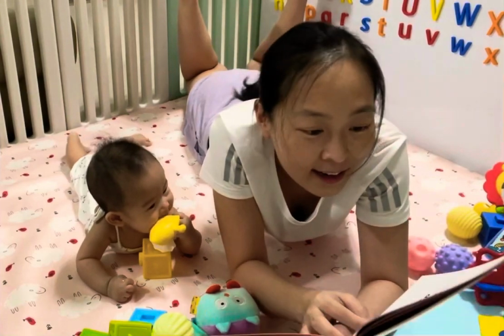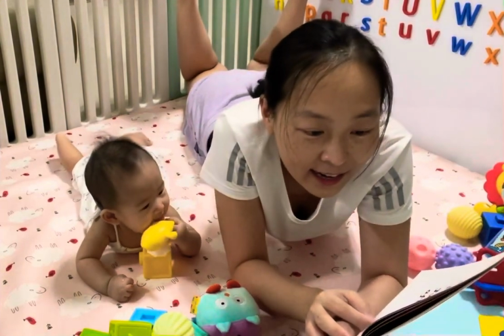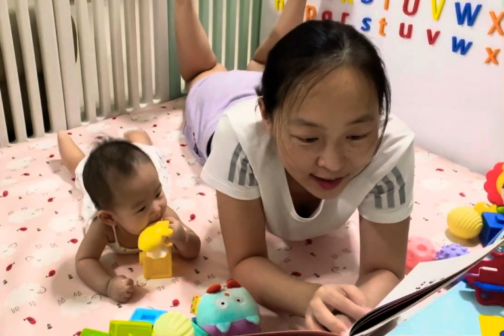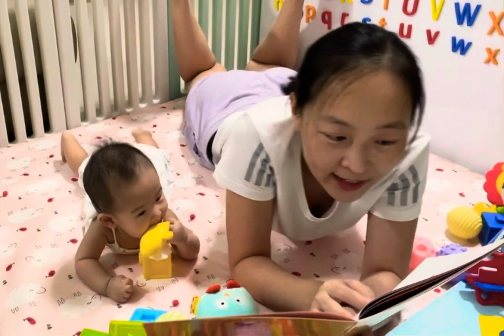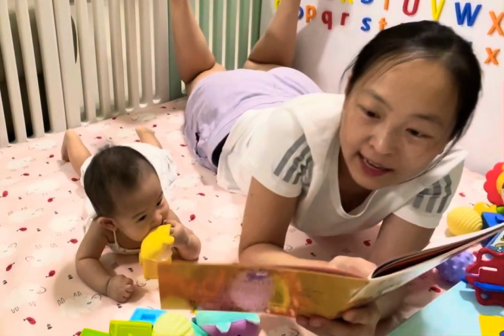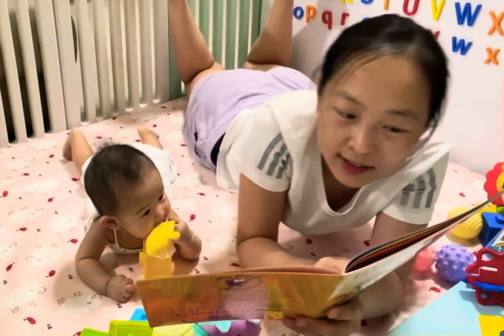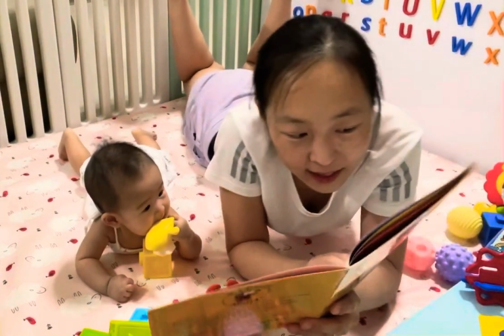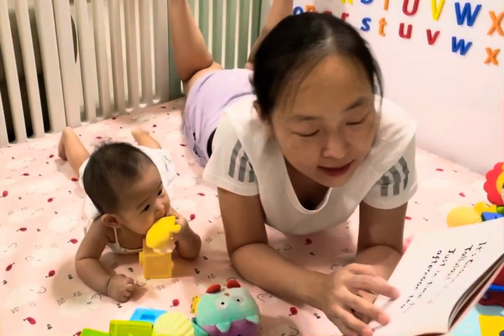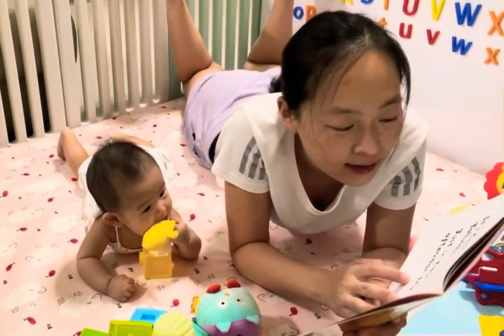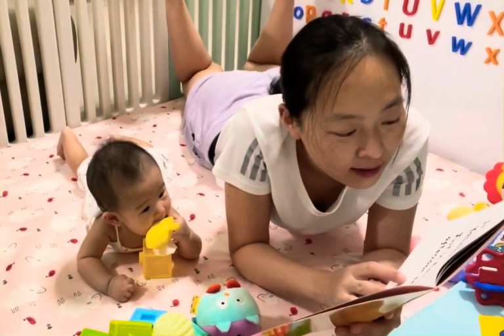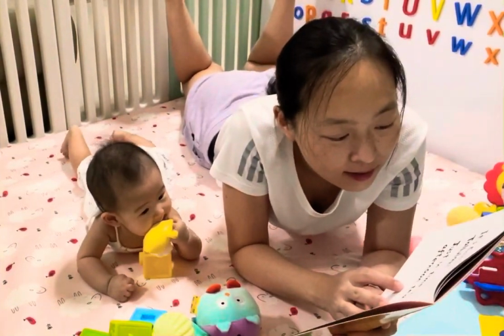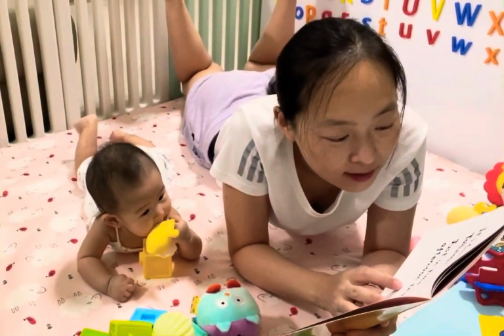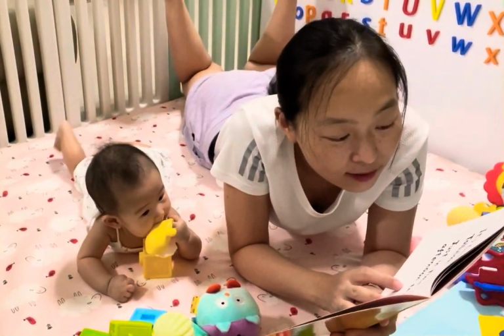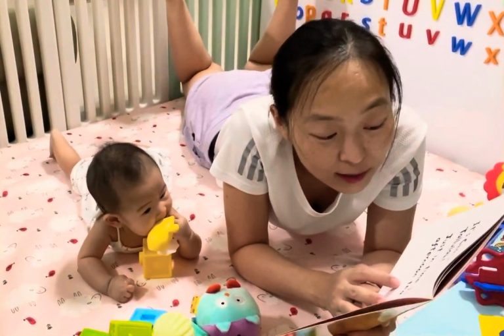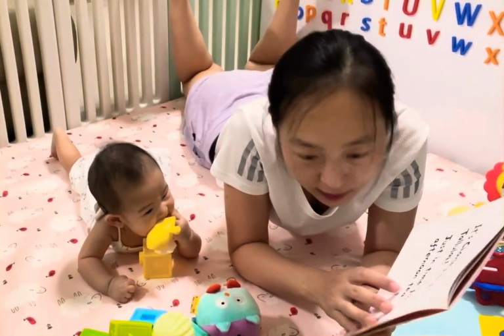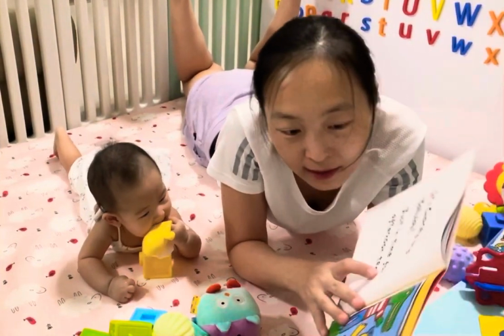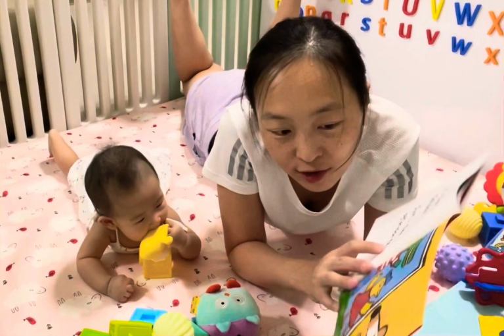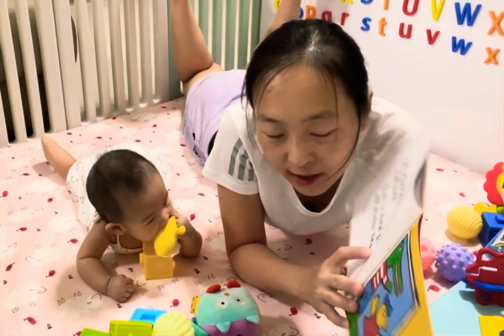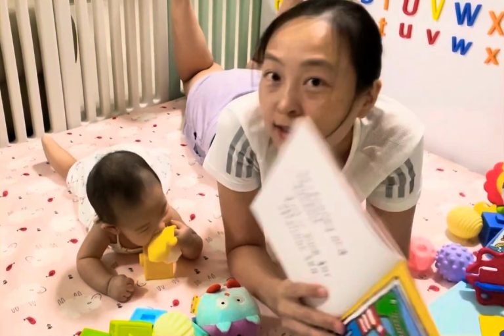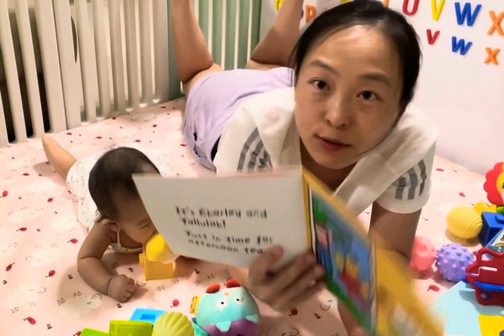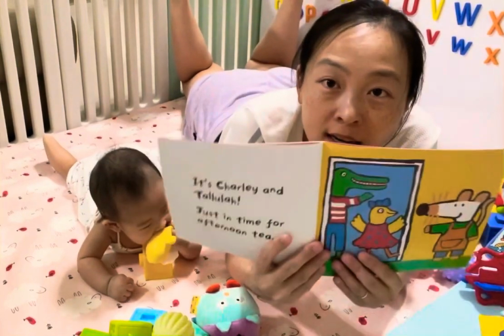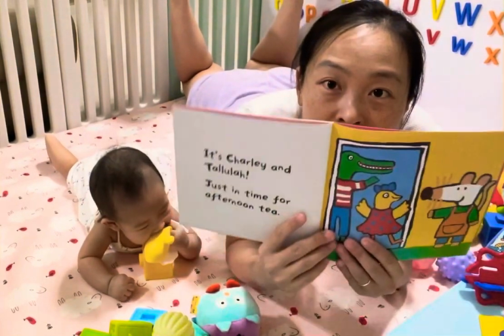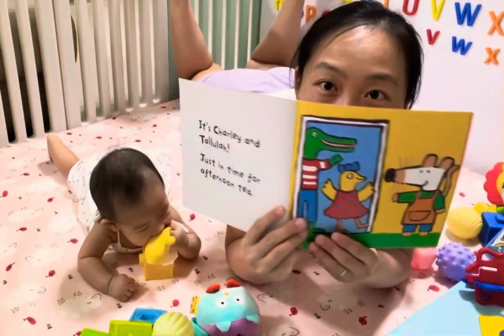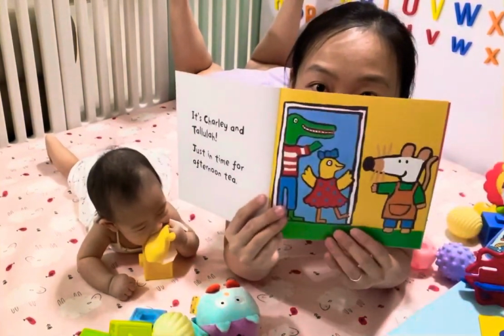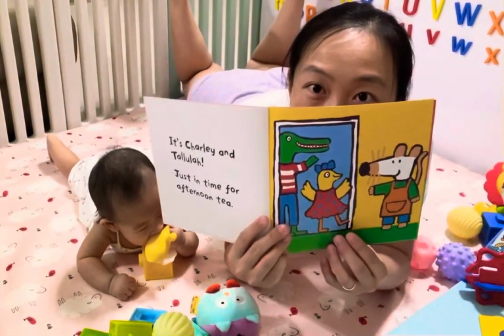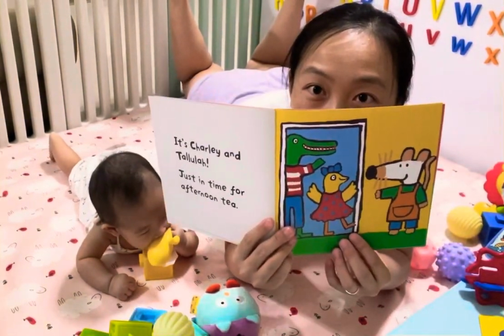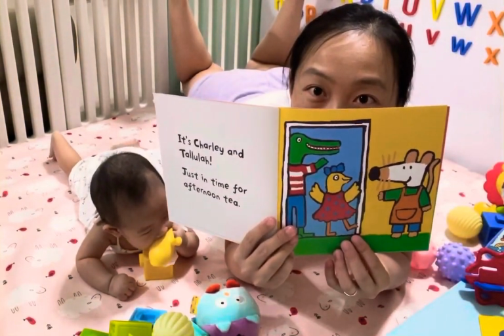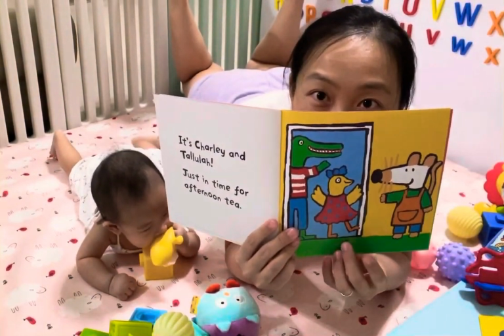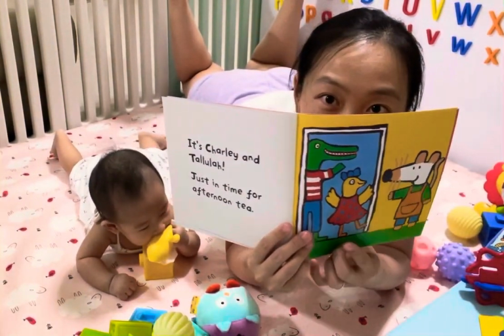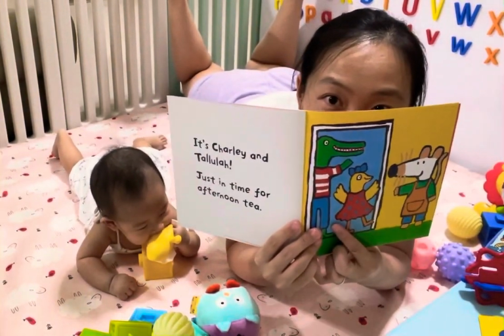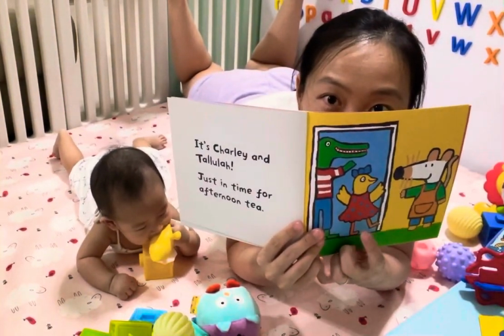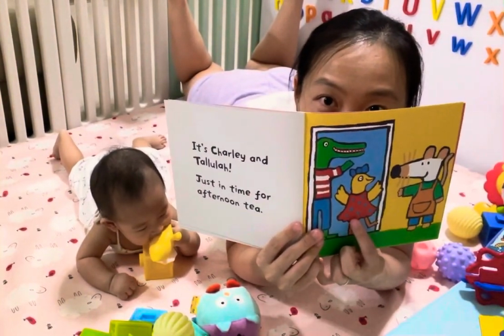It's Charlie and Tallulah. That's the alligator and the bird. Alligator and the bird.